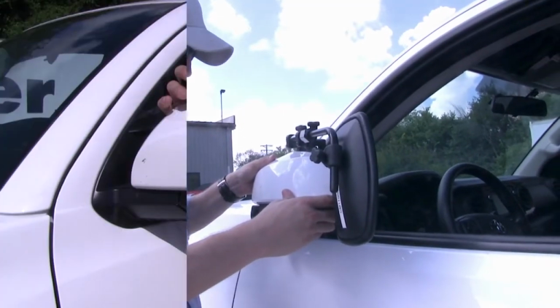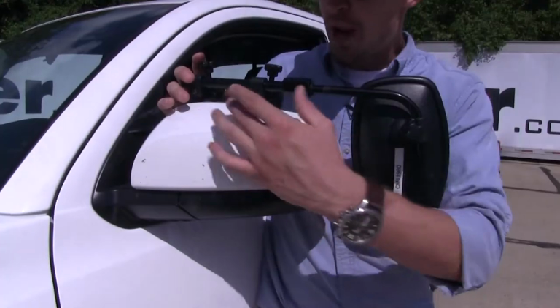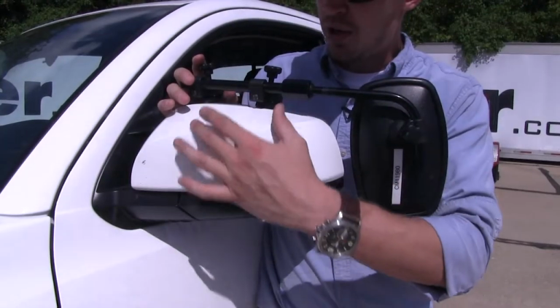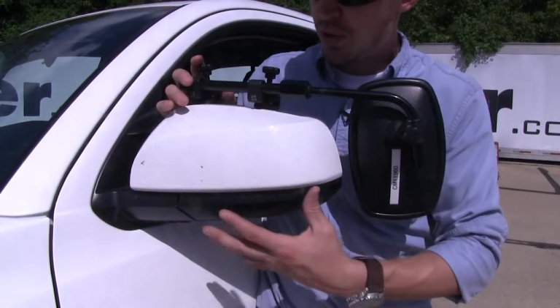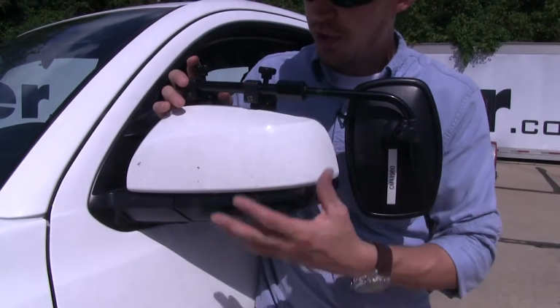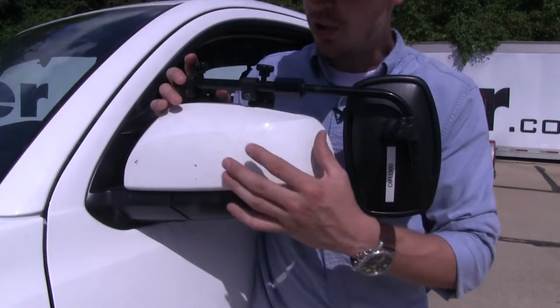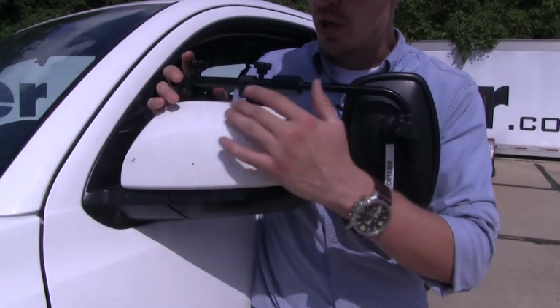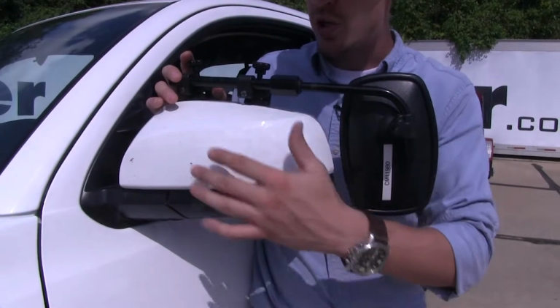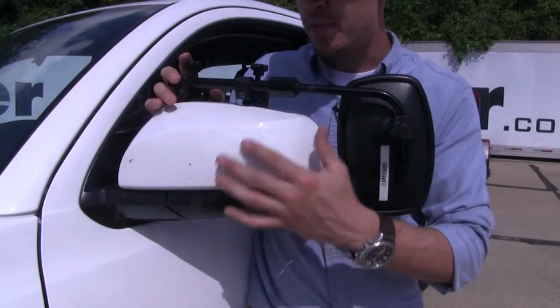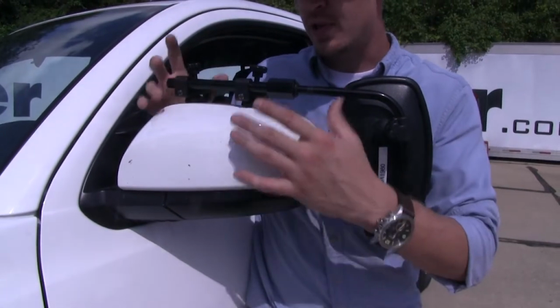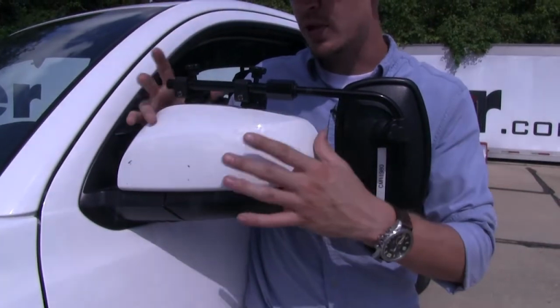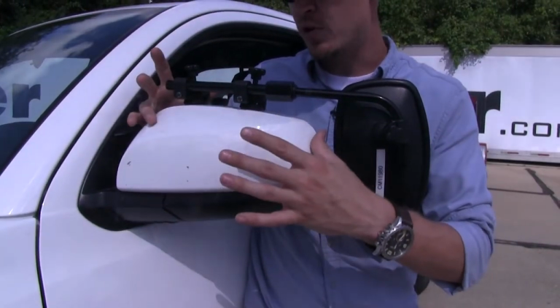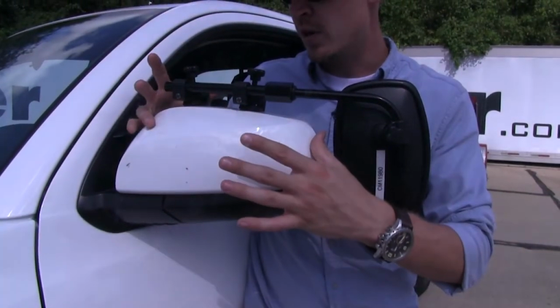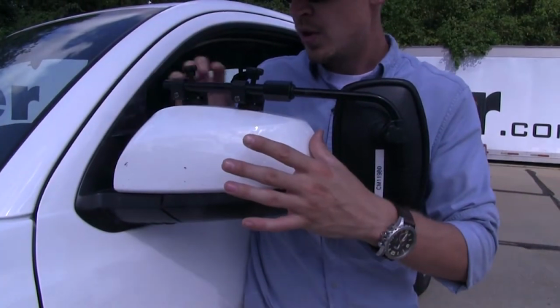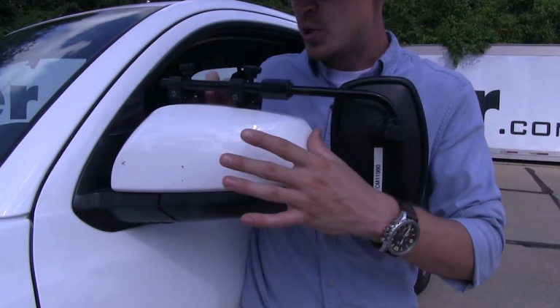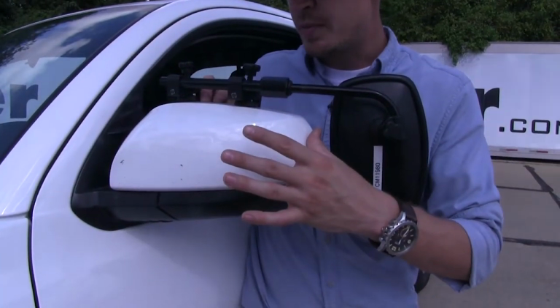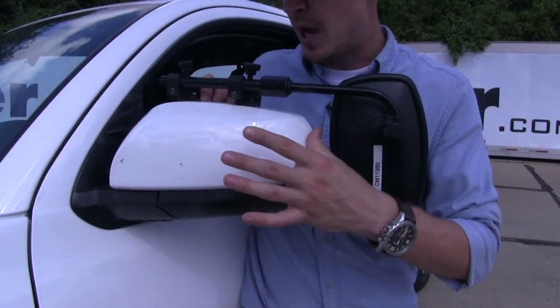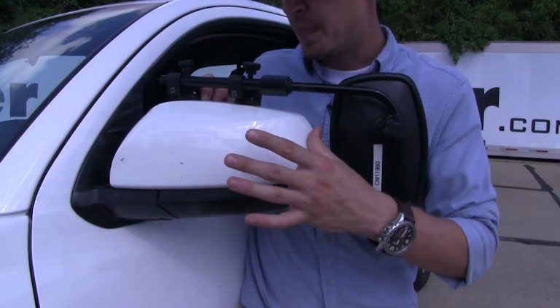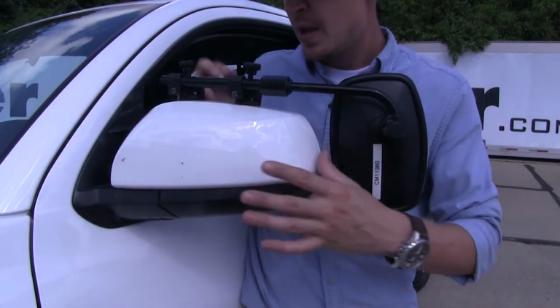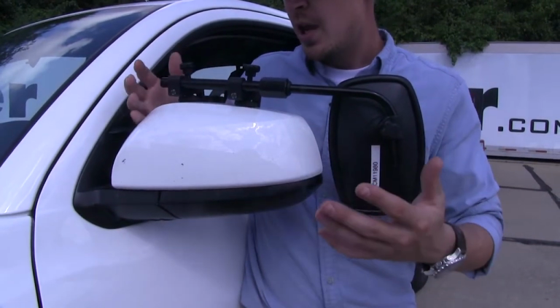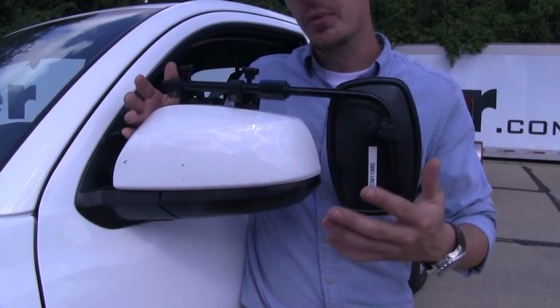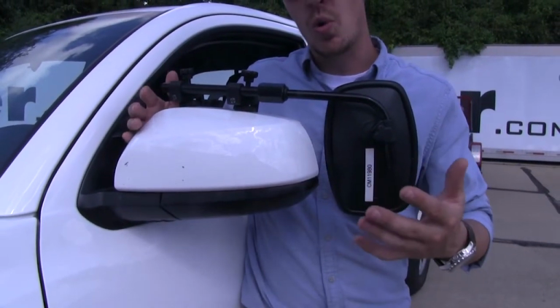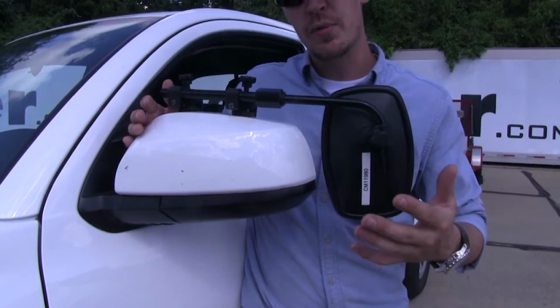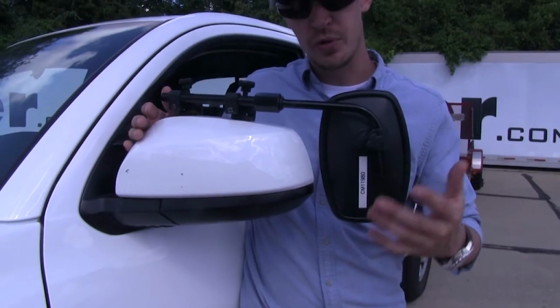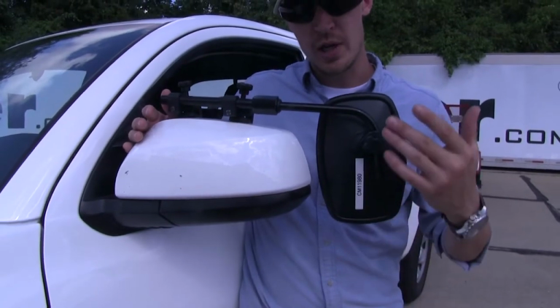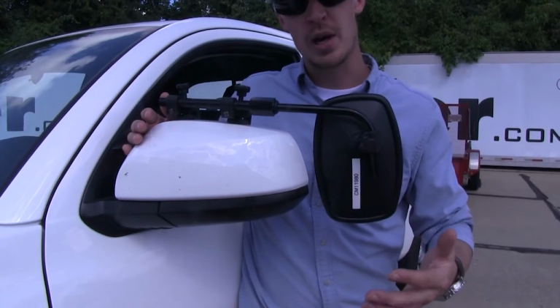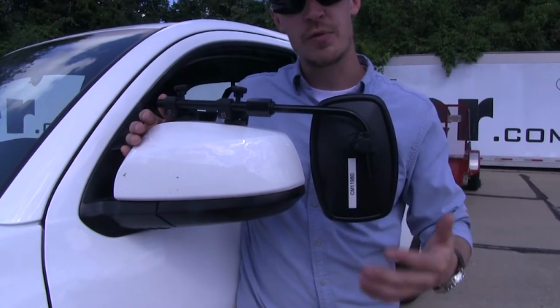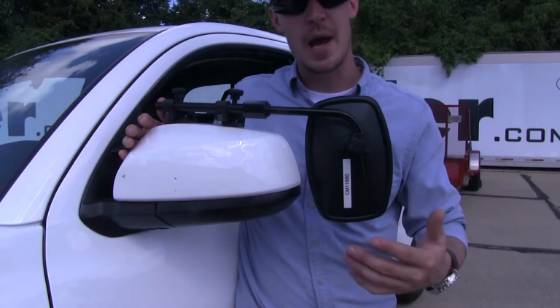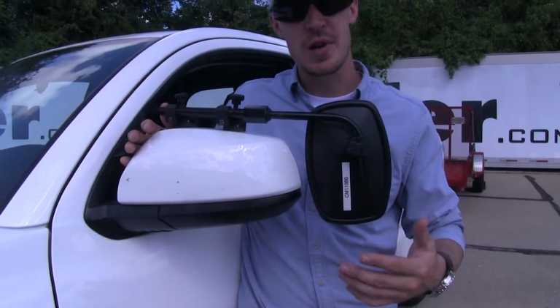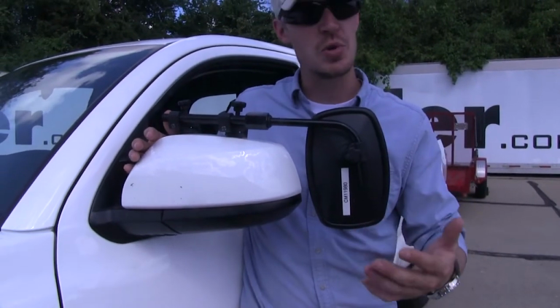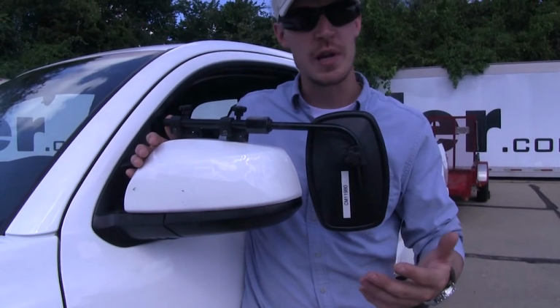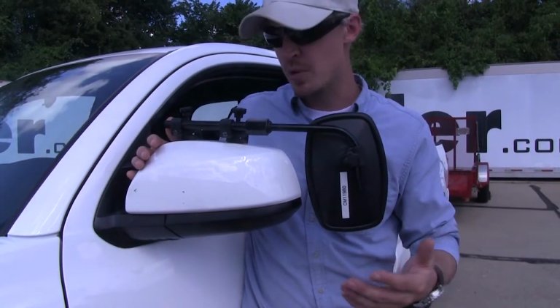On the back side here, you can see it doesn't use any straps to secure it to the factory mirror, just two clamps up top. It comes in a quantity of one, so if you'd like to pick up one for the passenger side, just use the same part number.